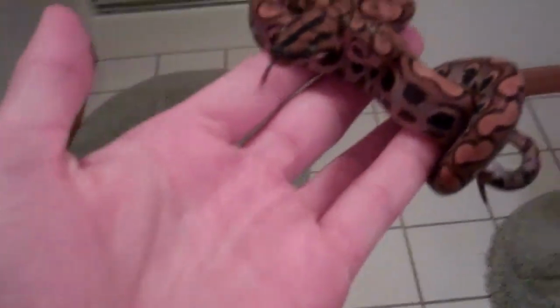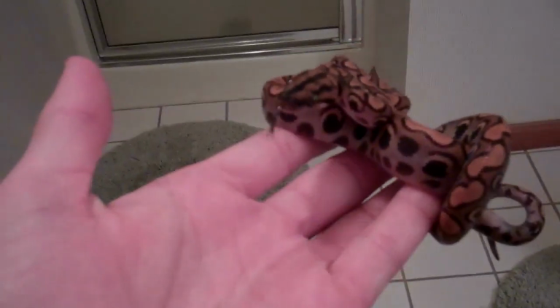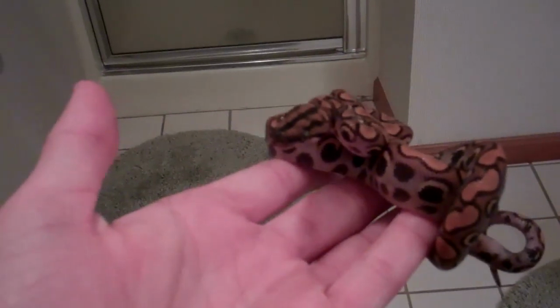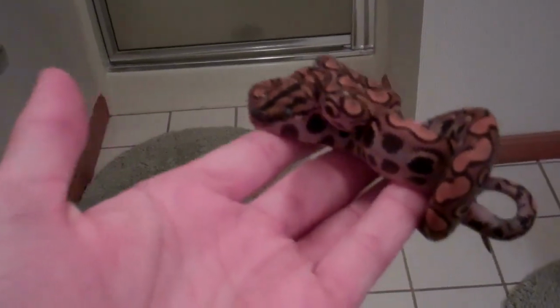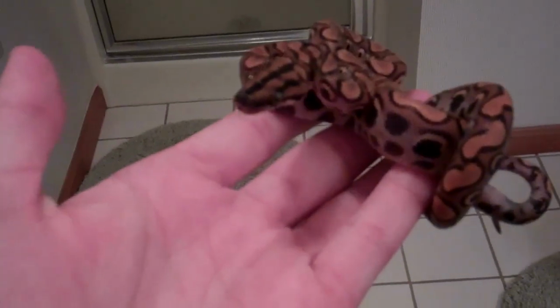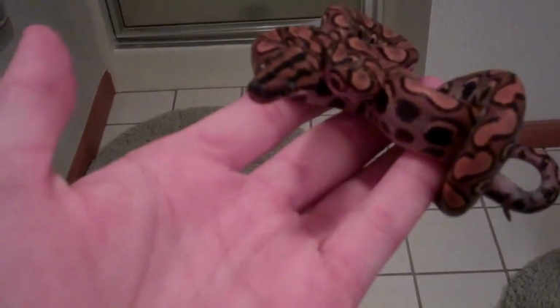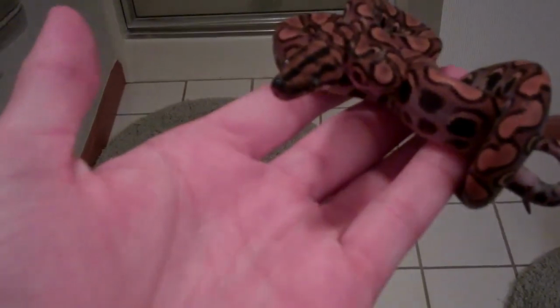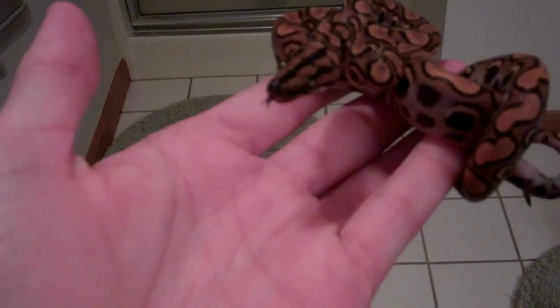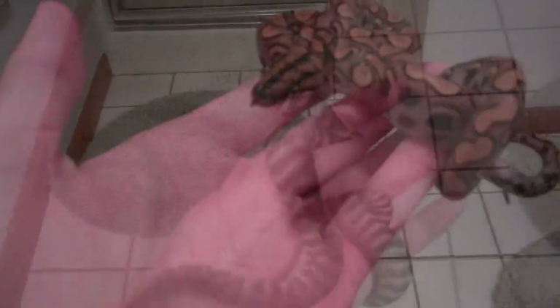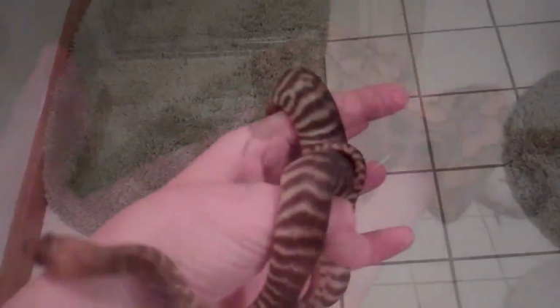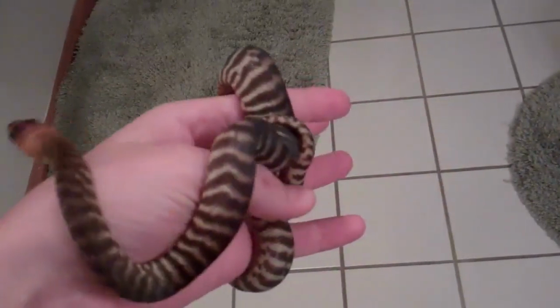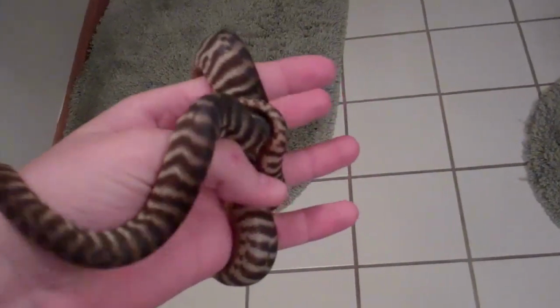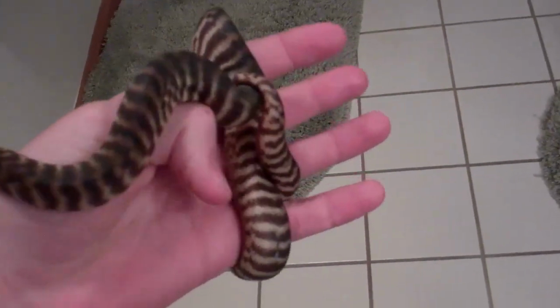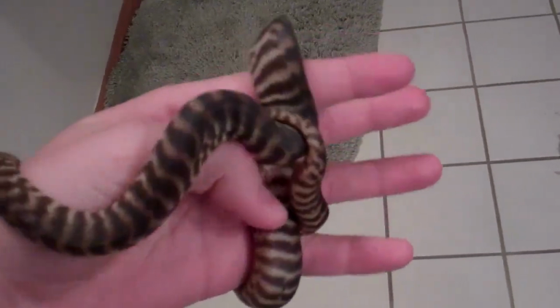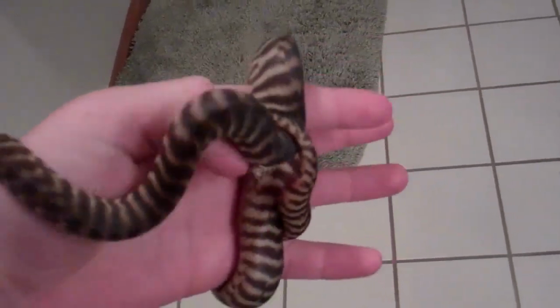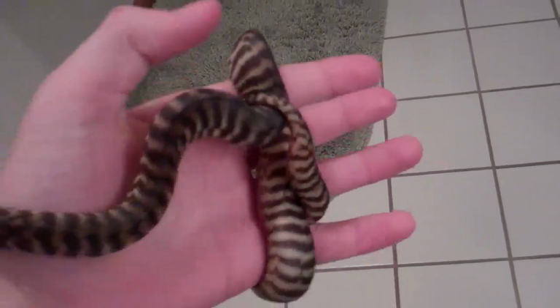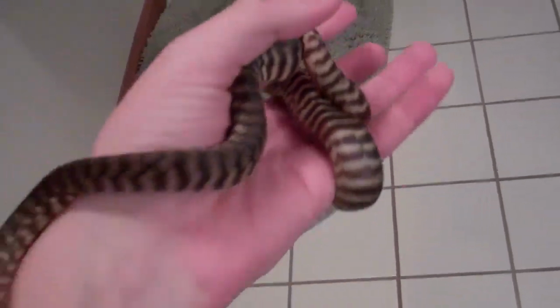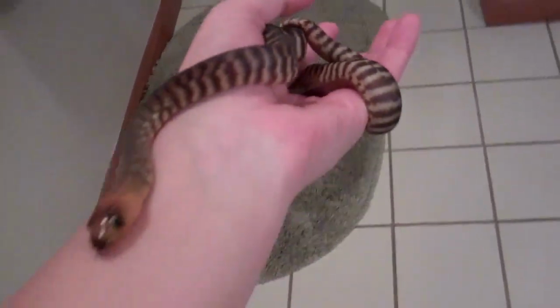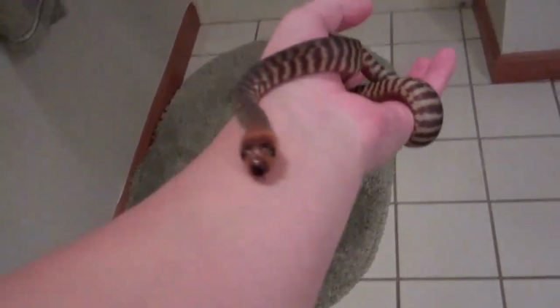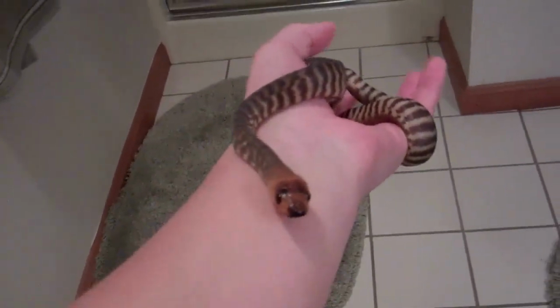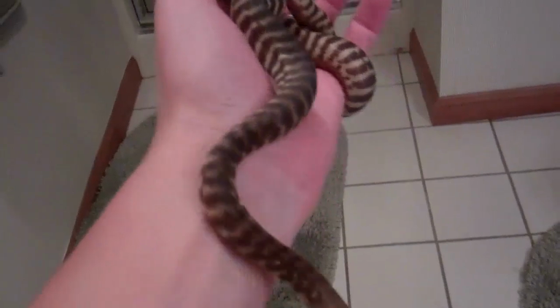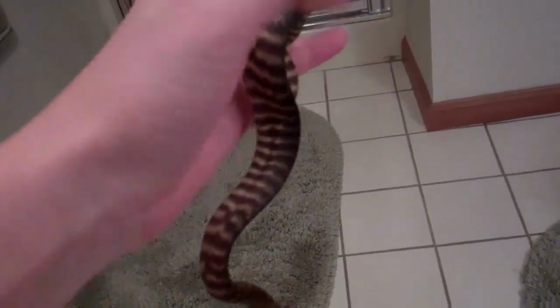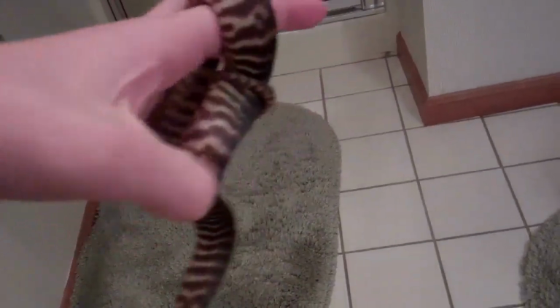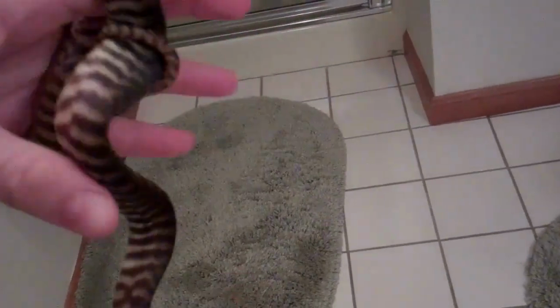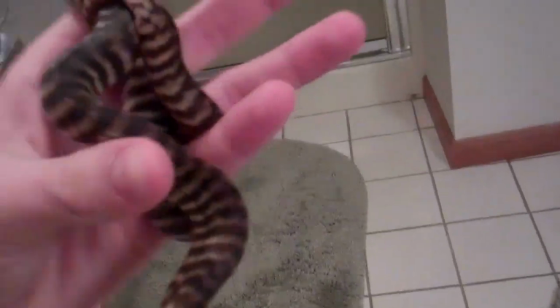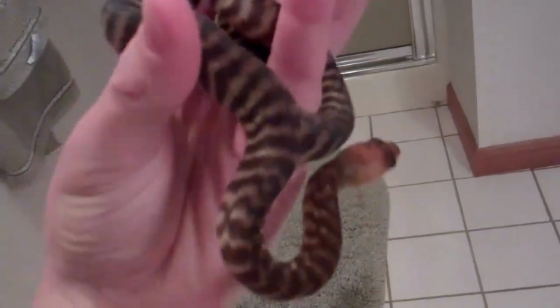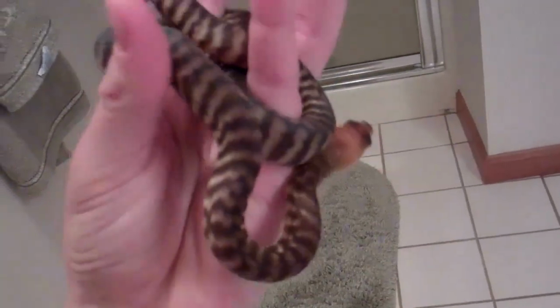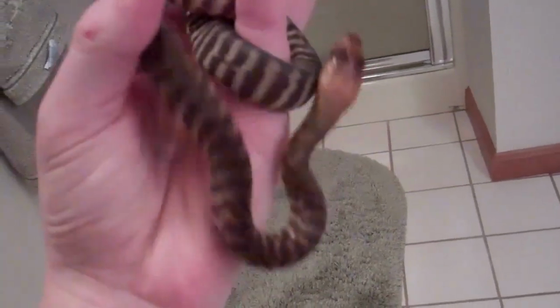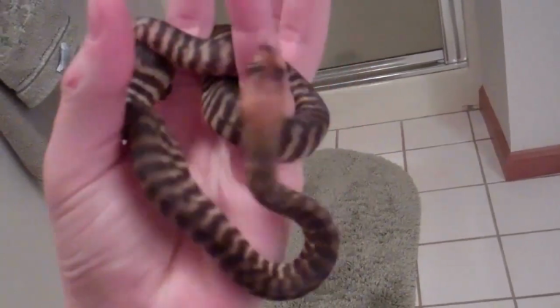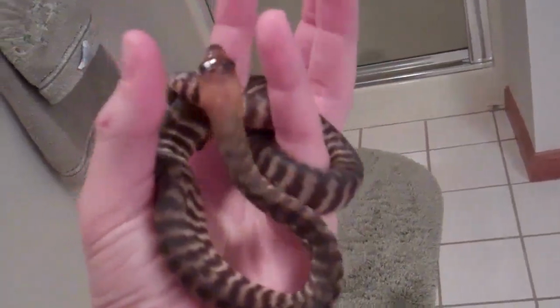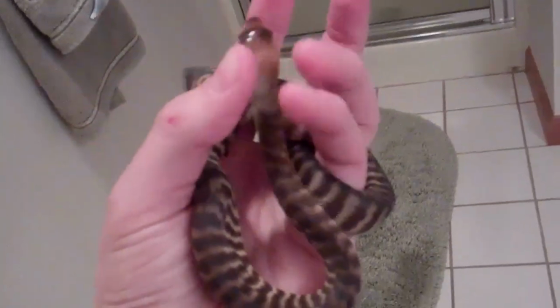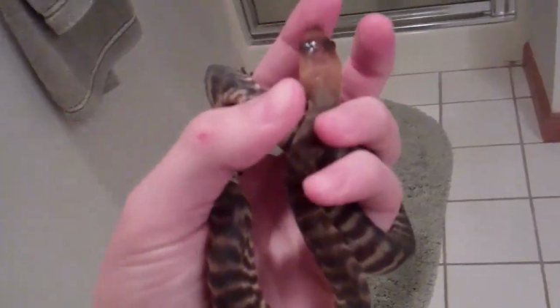On to the last thing — I'm going to show you my Woma python. I'm not sure who produced this little guy, but I picked him up at the Baltimore Repticon in September.